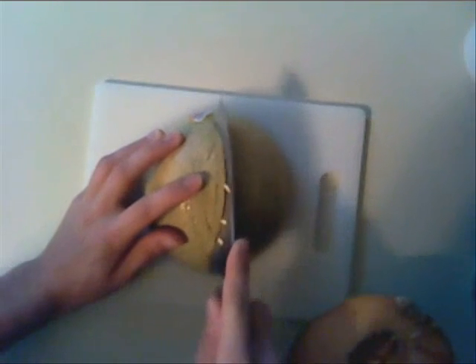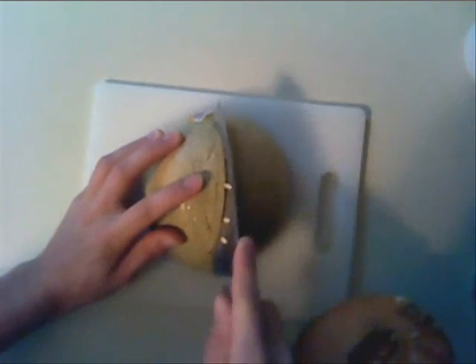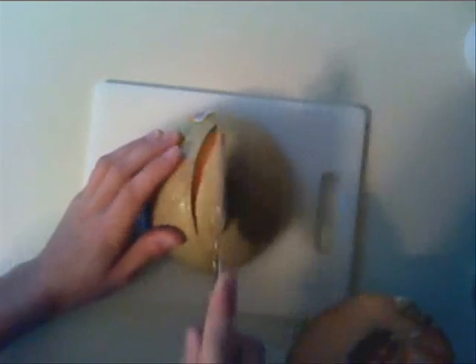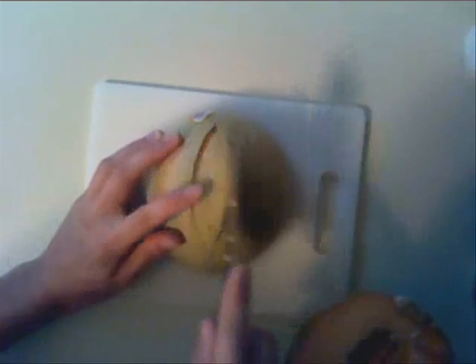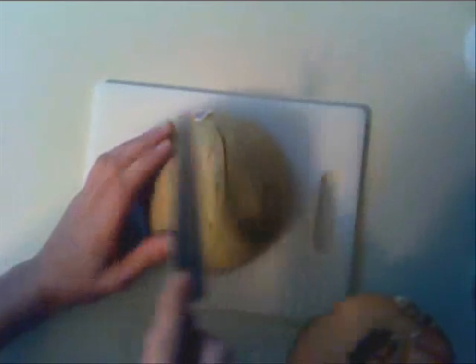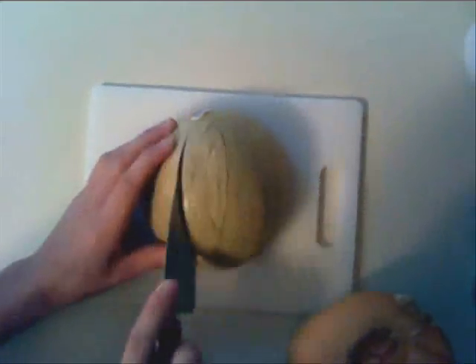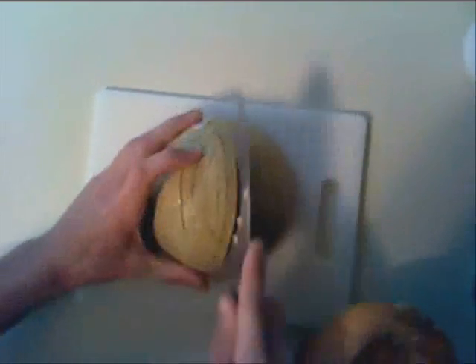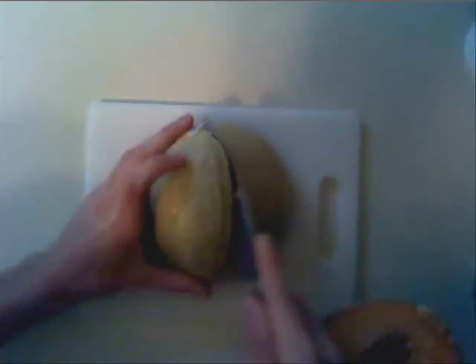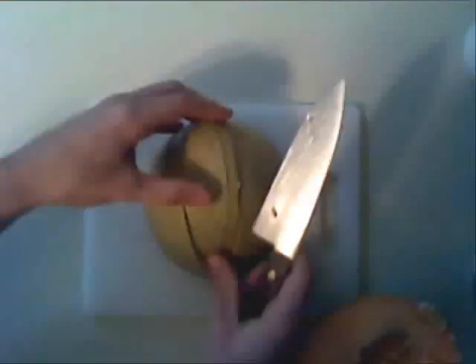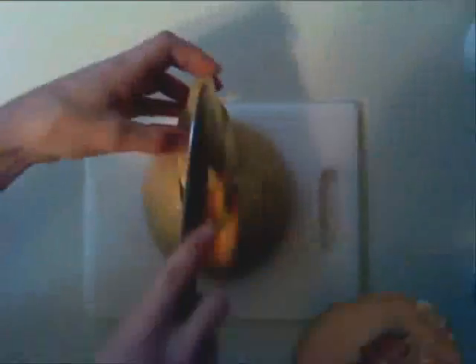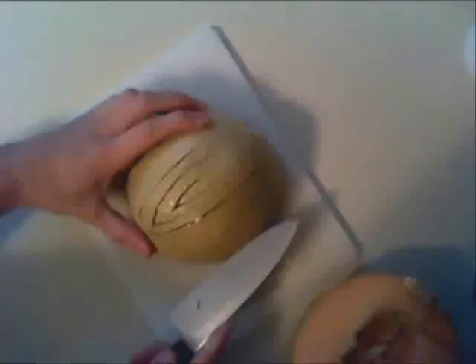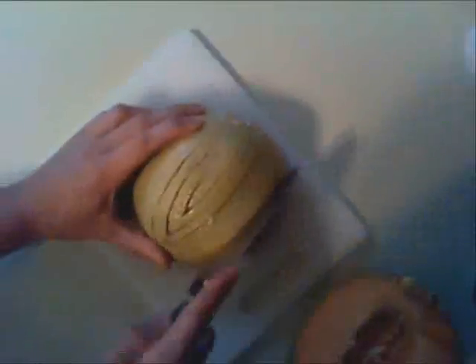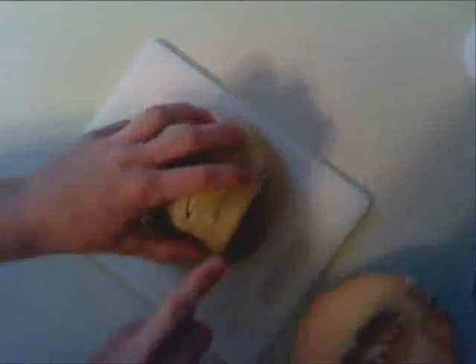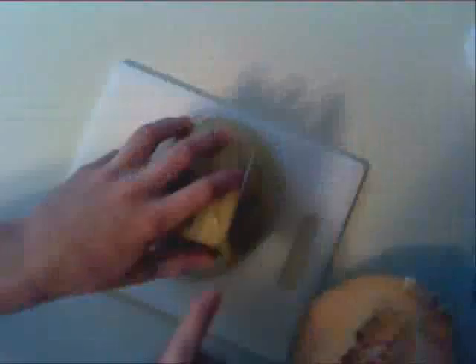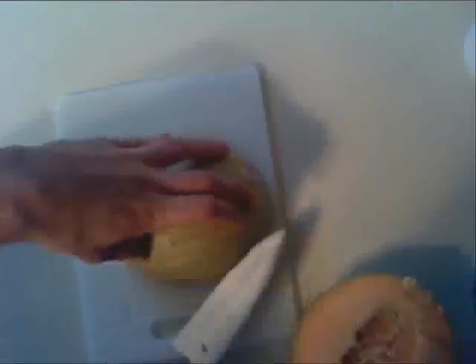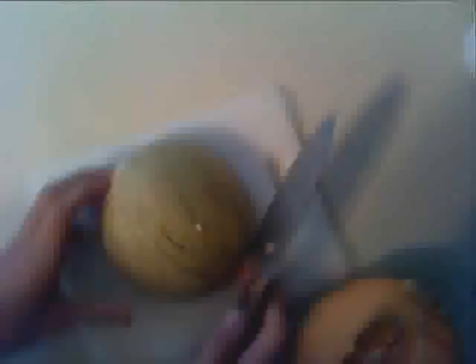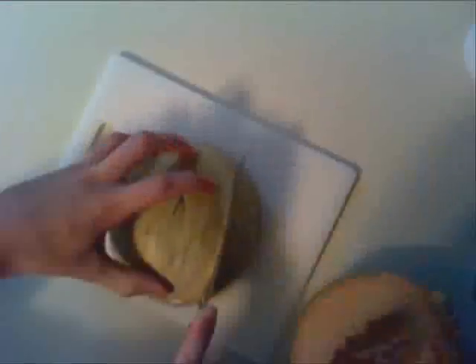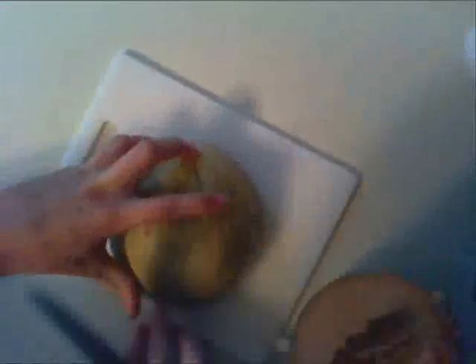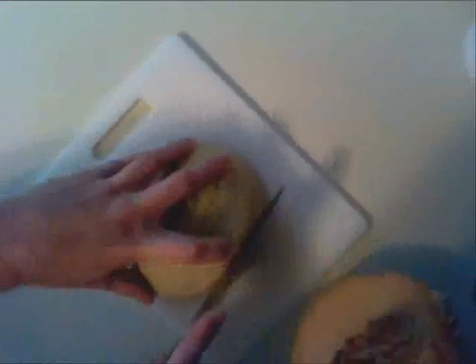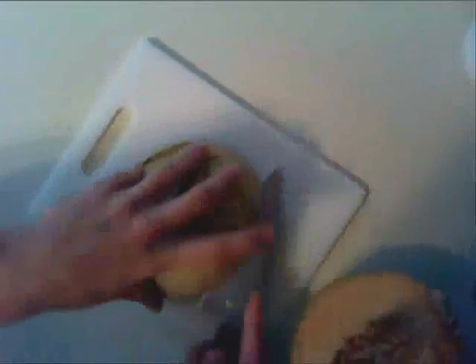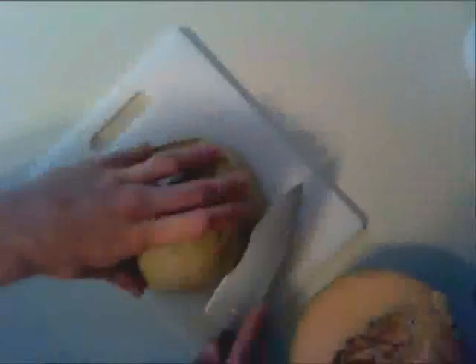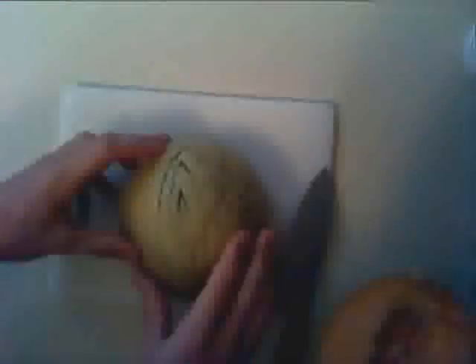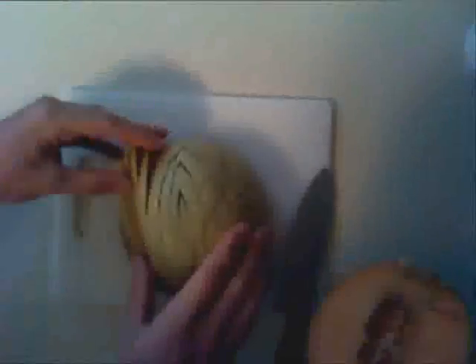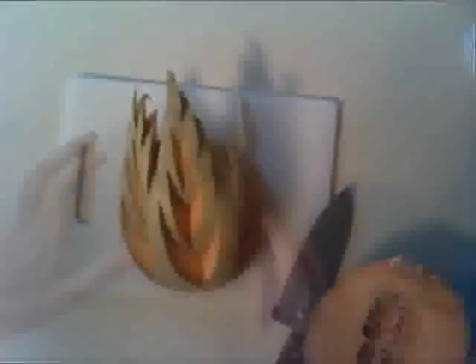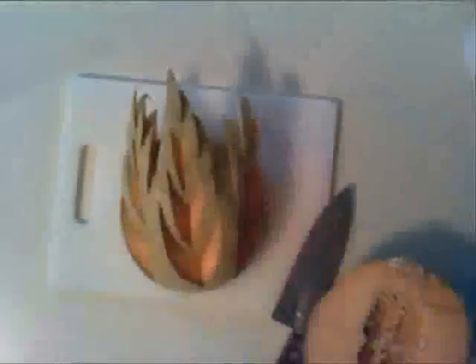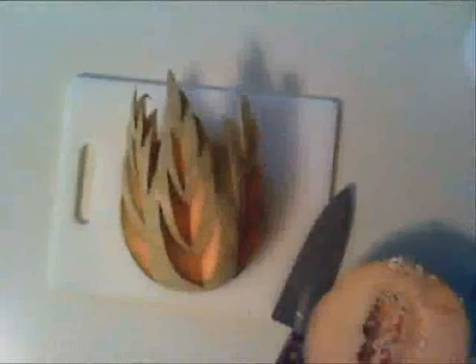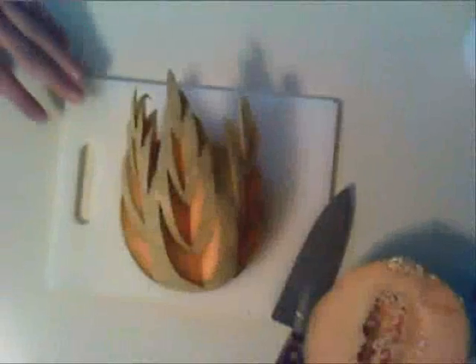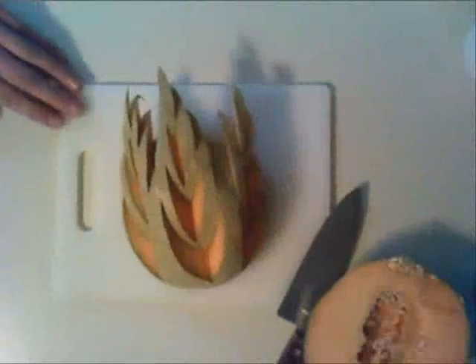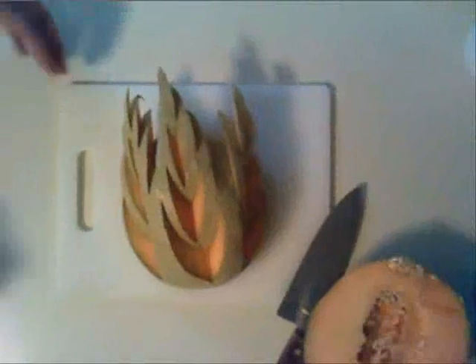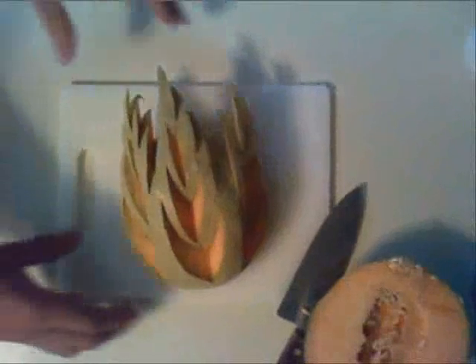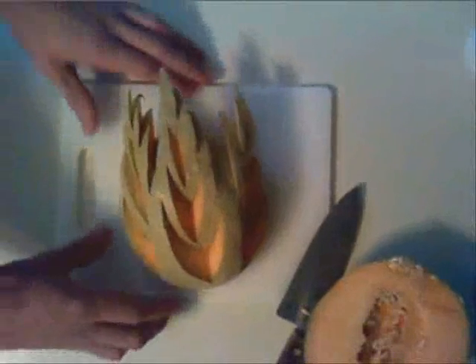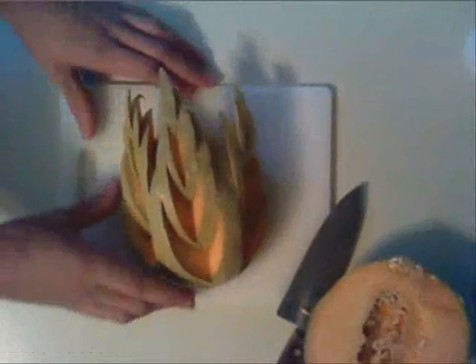Now it's time to speed up the video so we can get right onto the rest of the project. And now that we have the body of our duck, it's time to place it aside temporarily and move on to building the head.